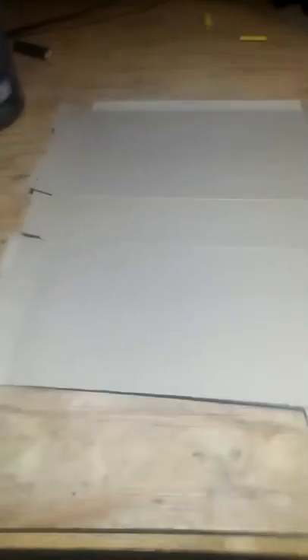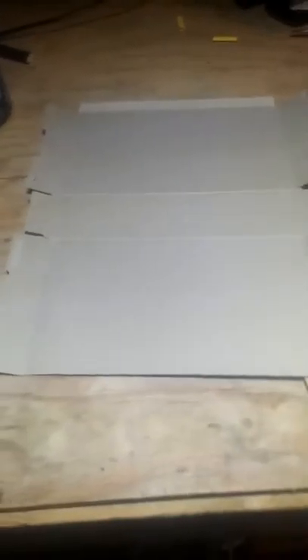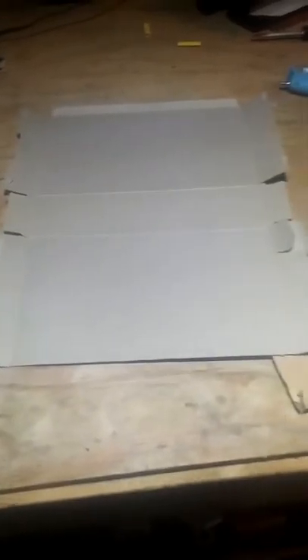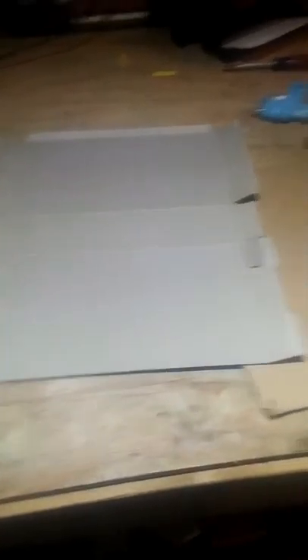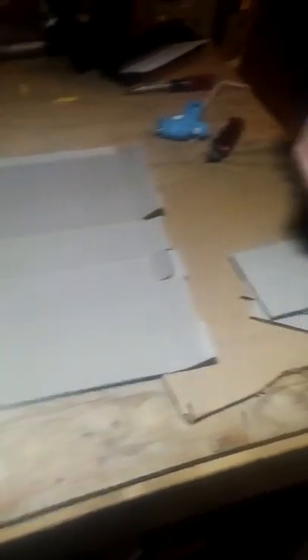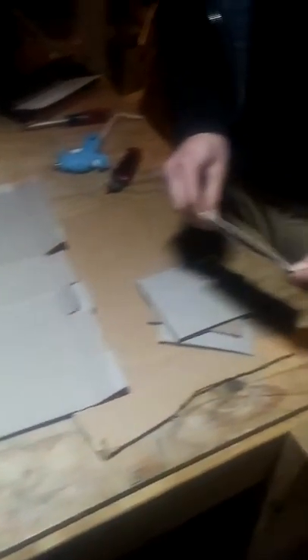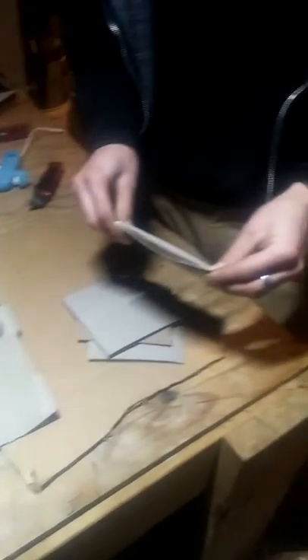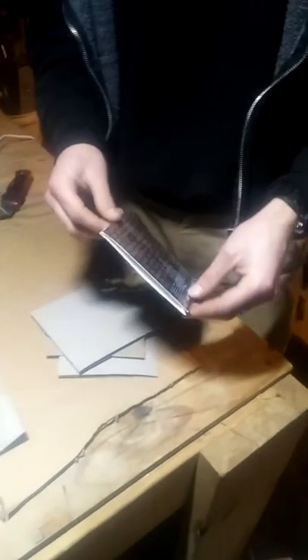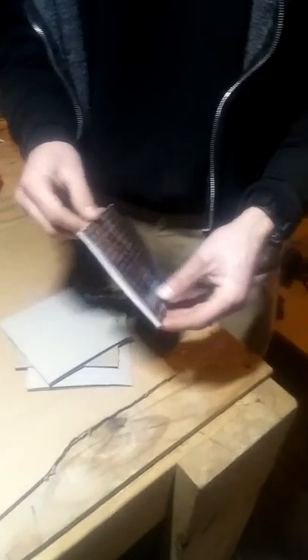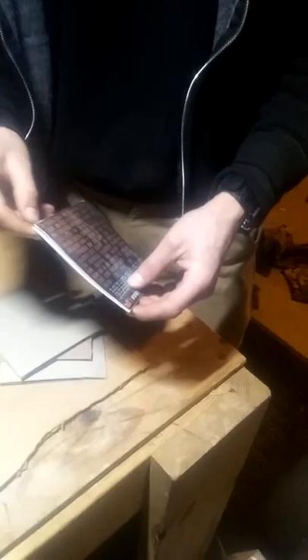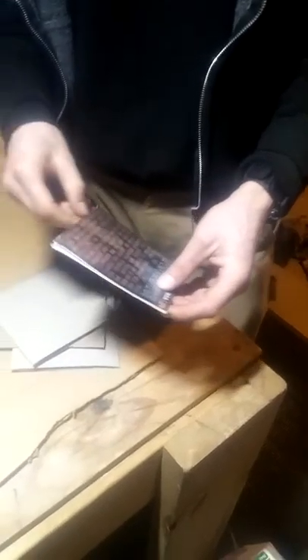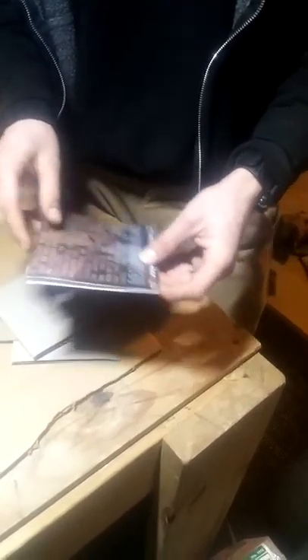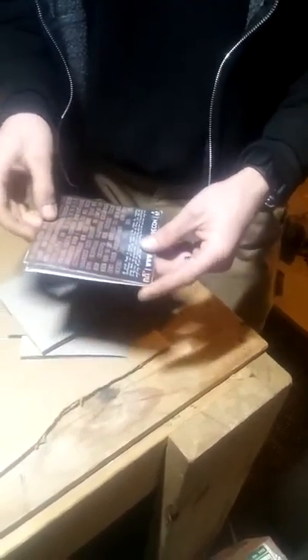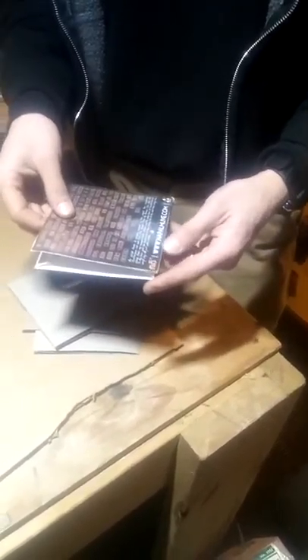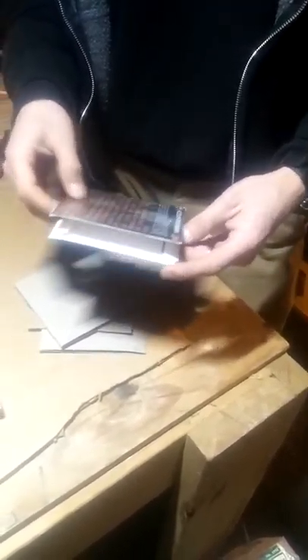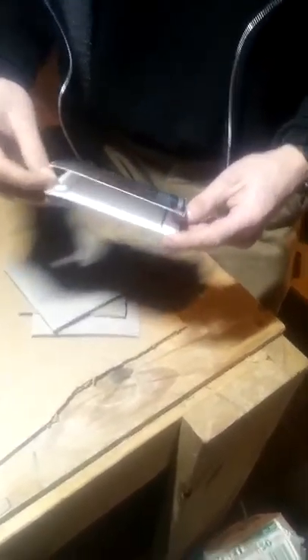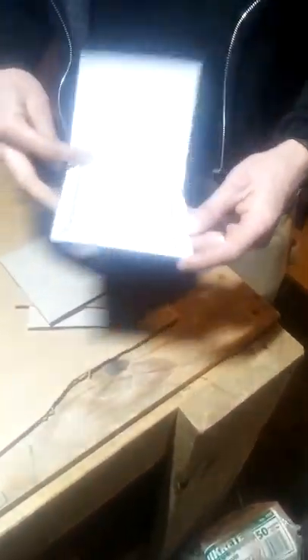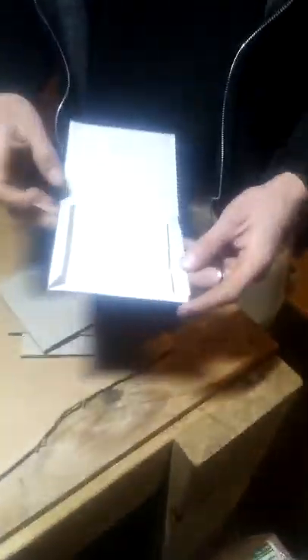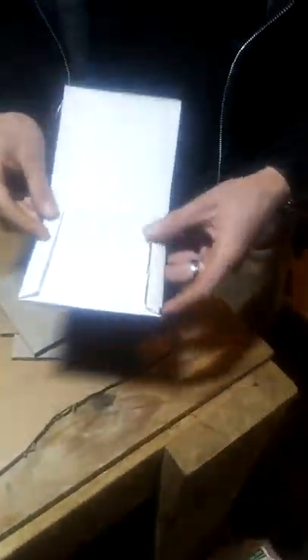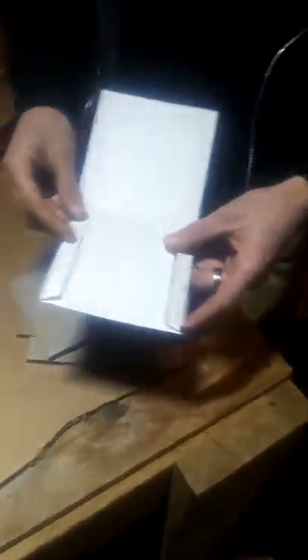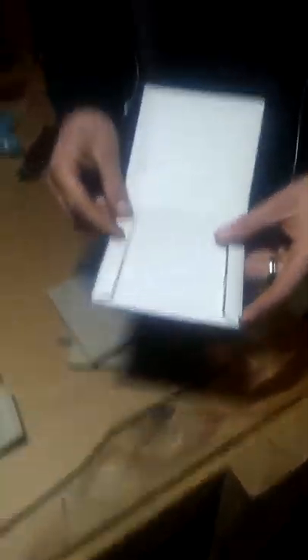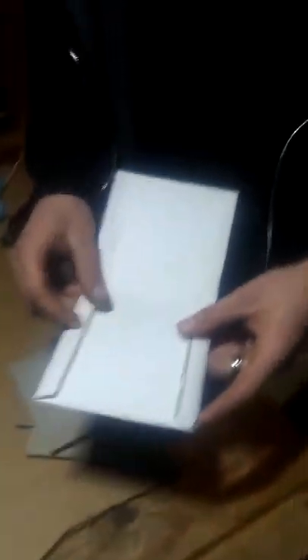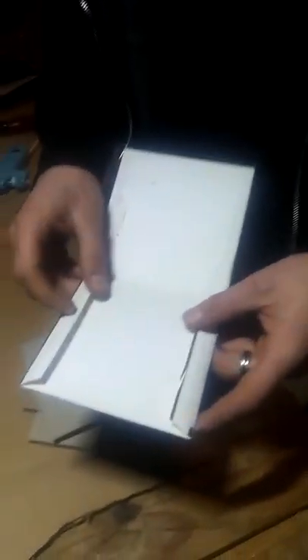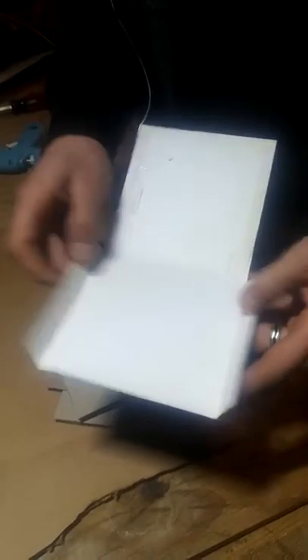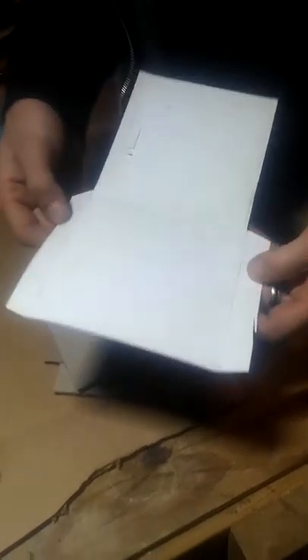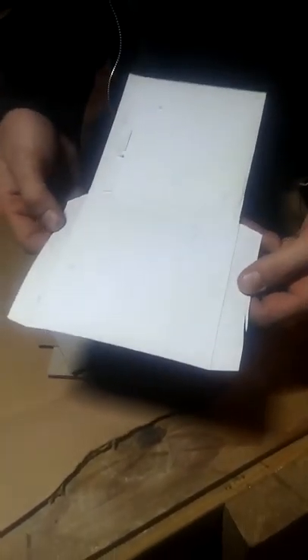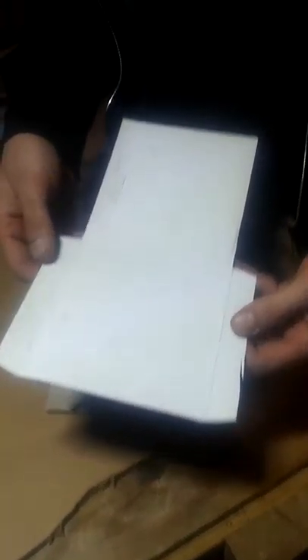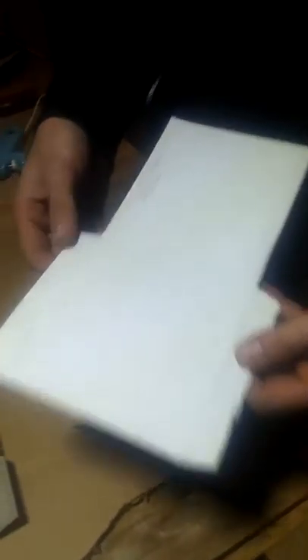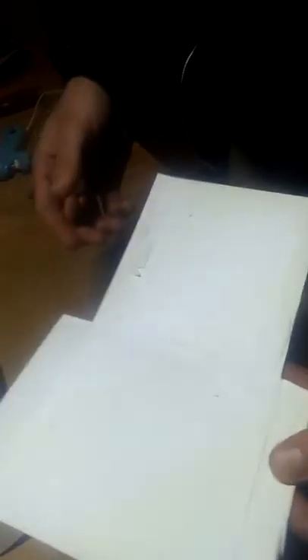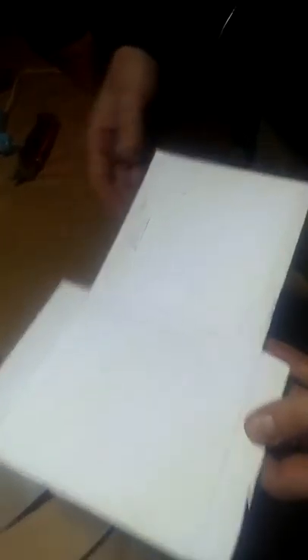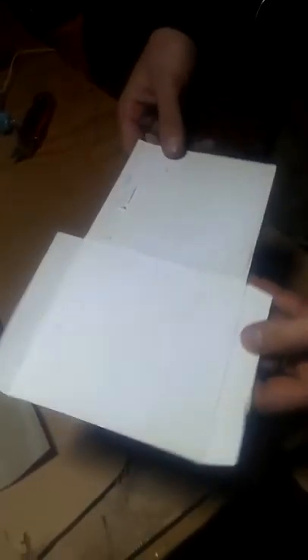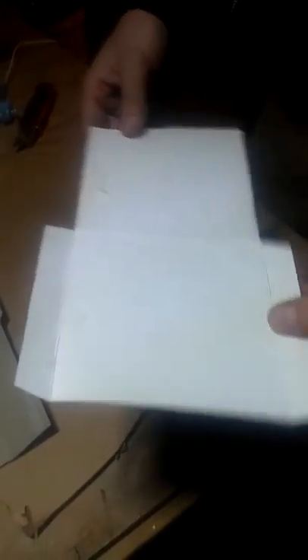Then you want to take any old CD case and break that glue tab. Then you got it wide open — you got your stencil right there.